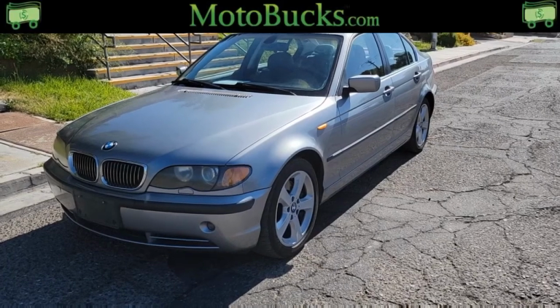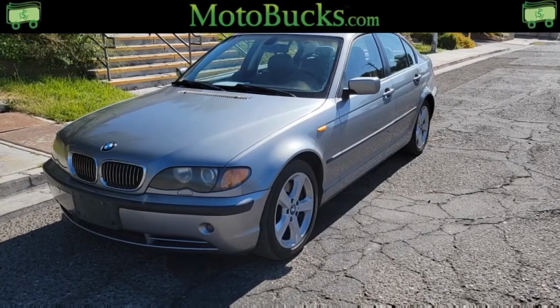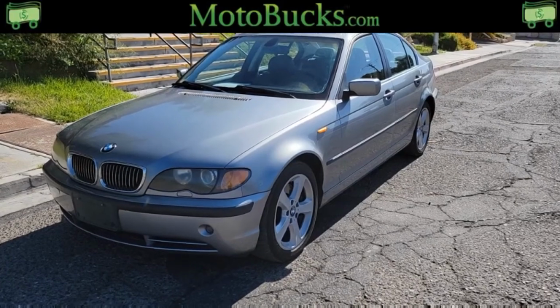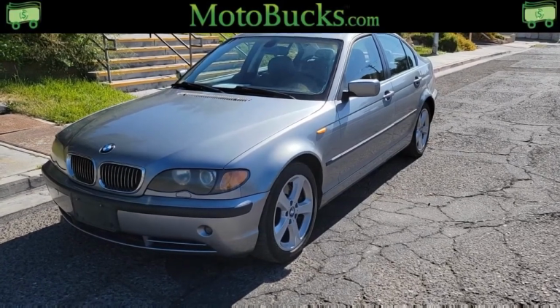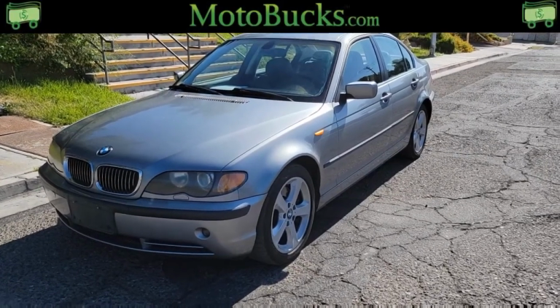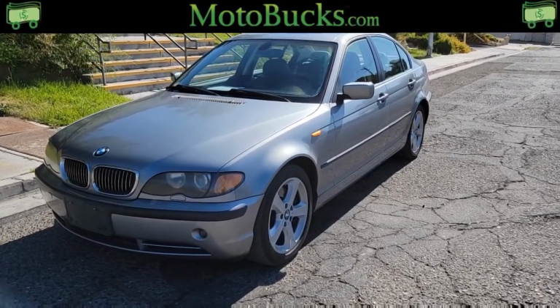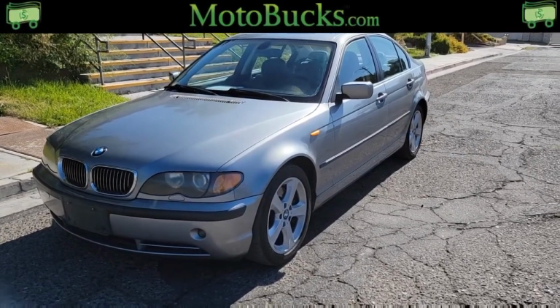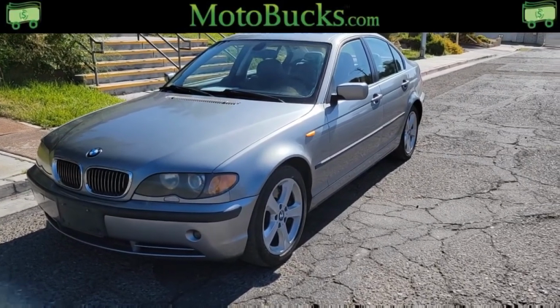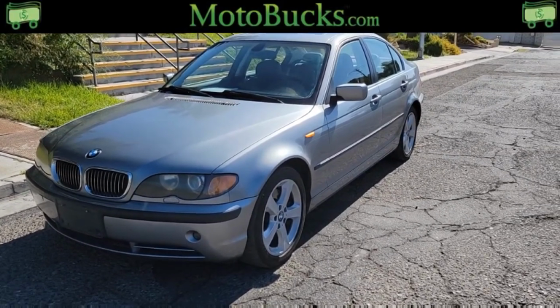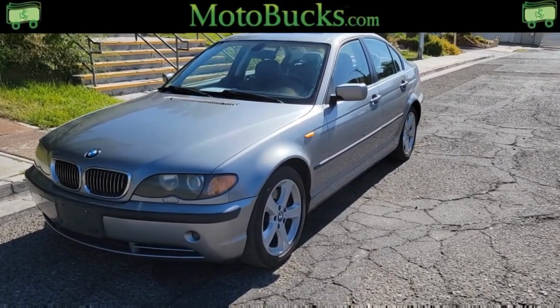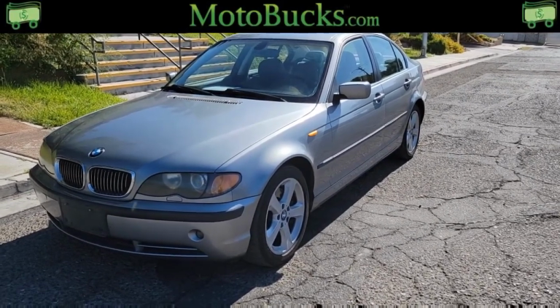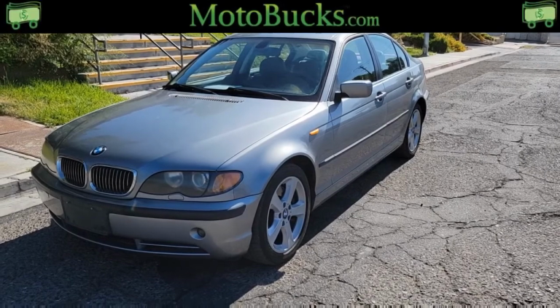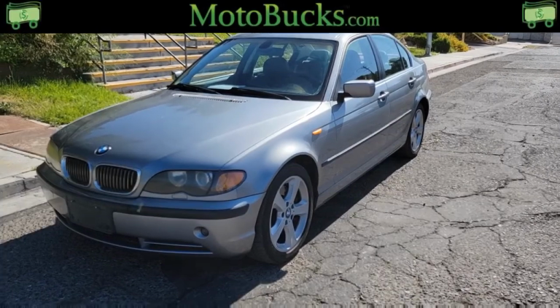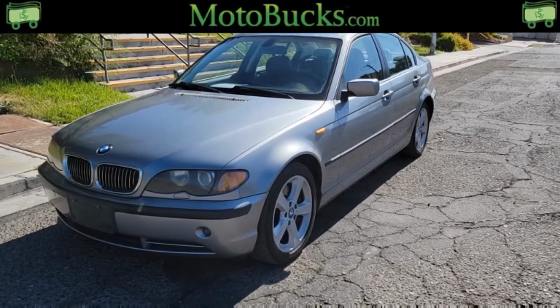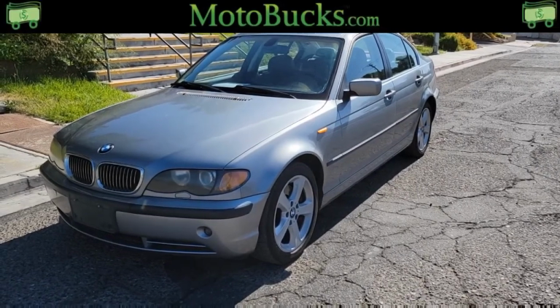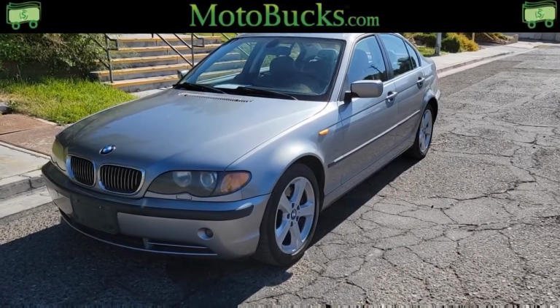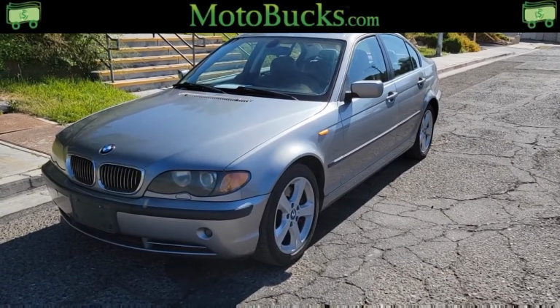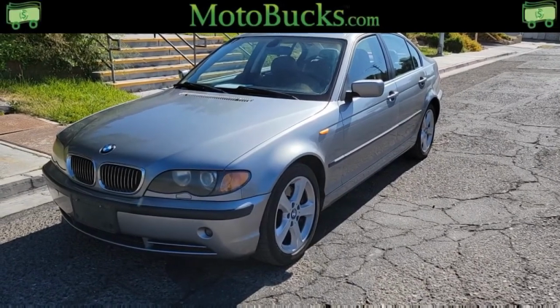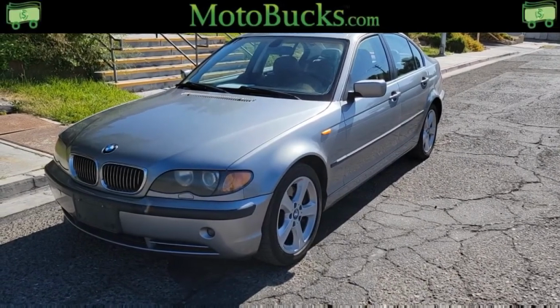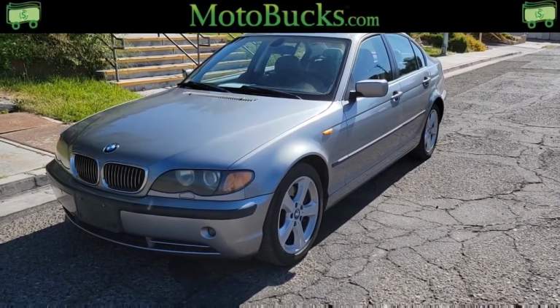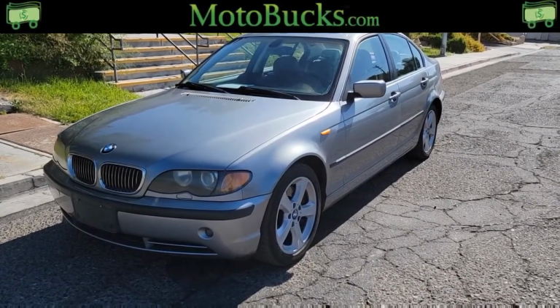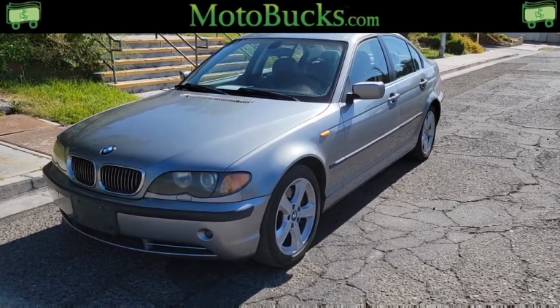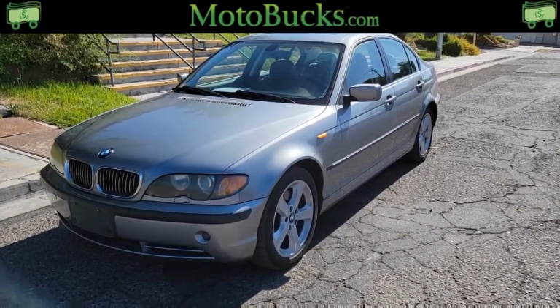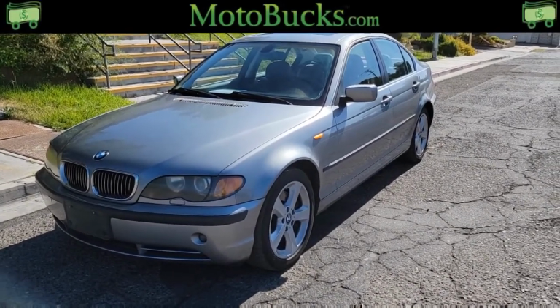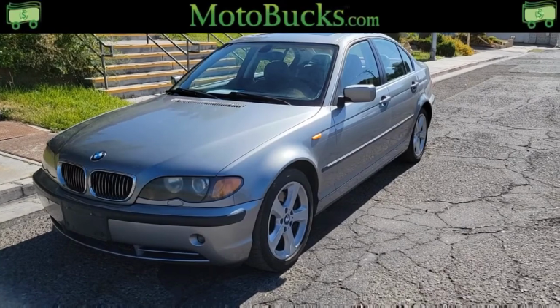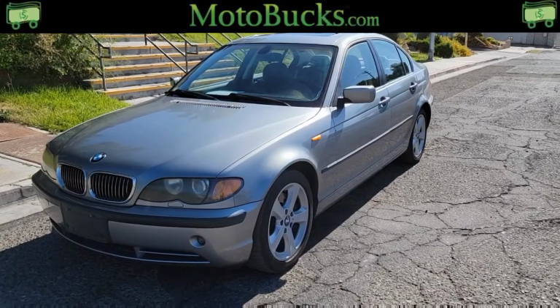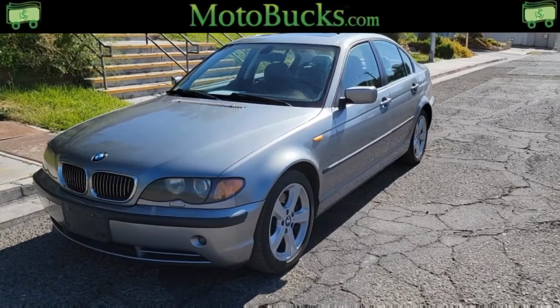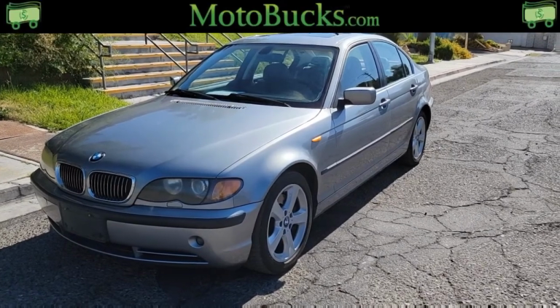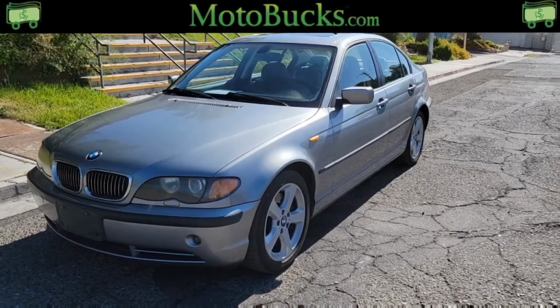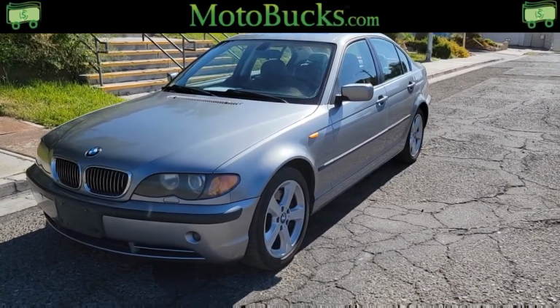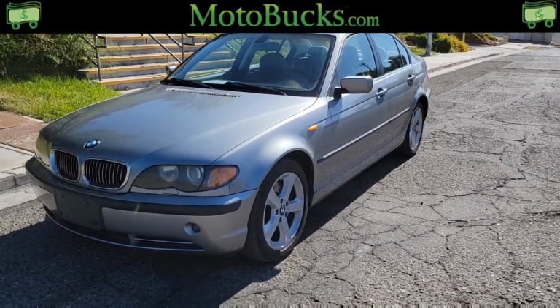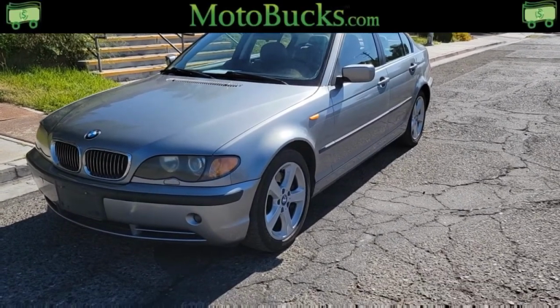What is going on everybody? Coming up to the highest bidder, we have got a 2005 BMW 3 Series. This is the 330i — let's walk around and see if we can find out.